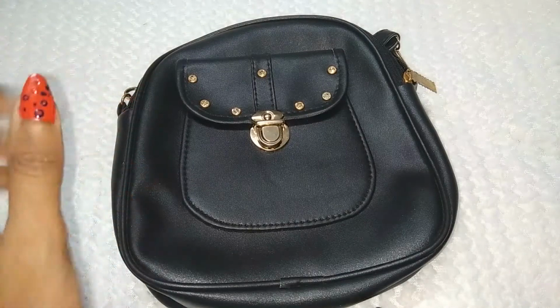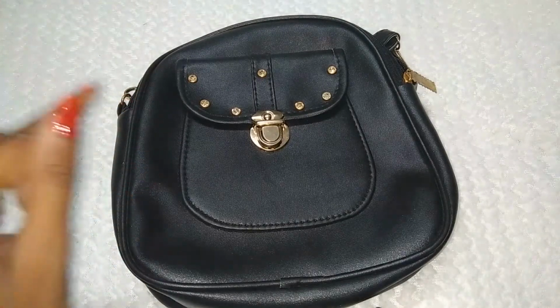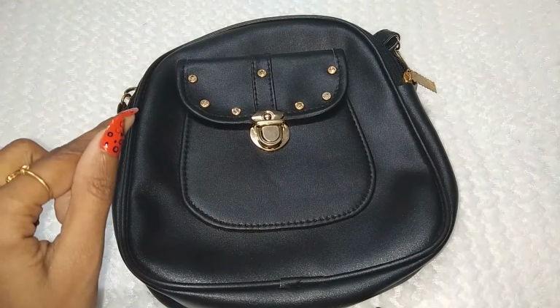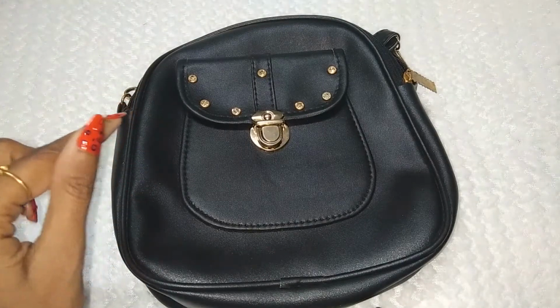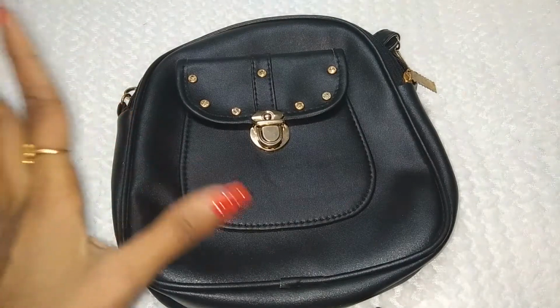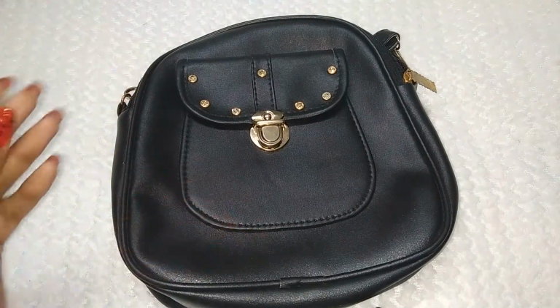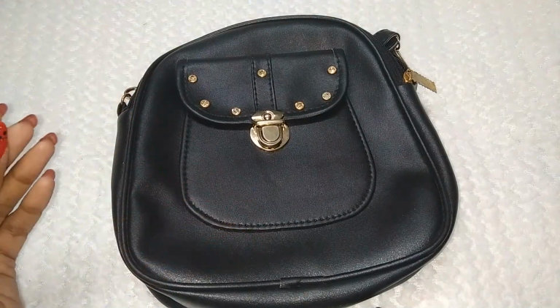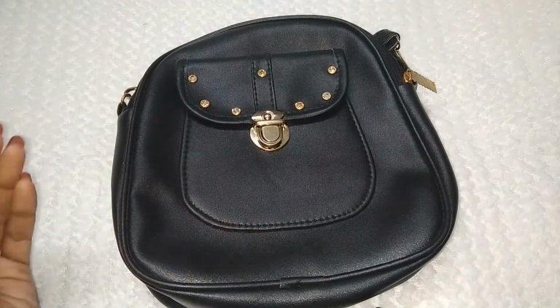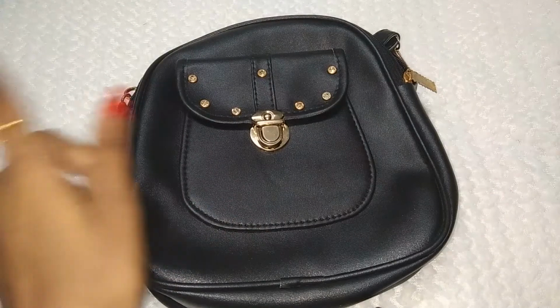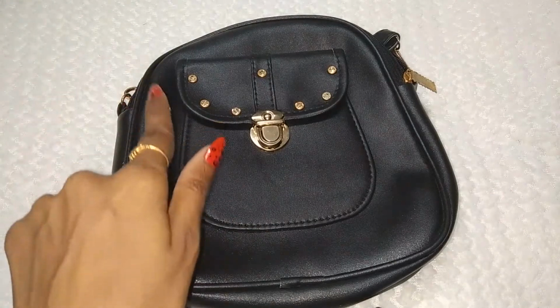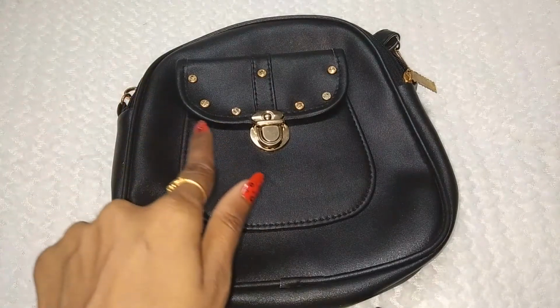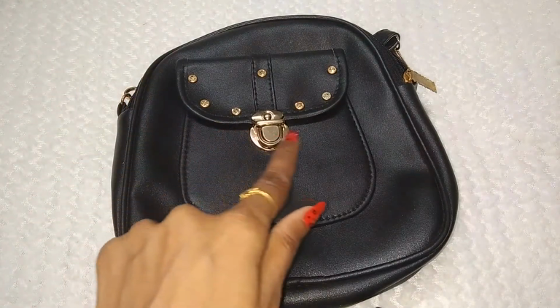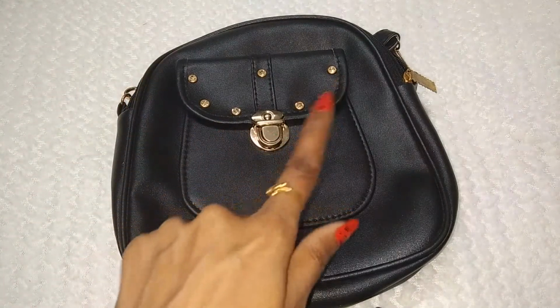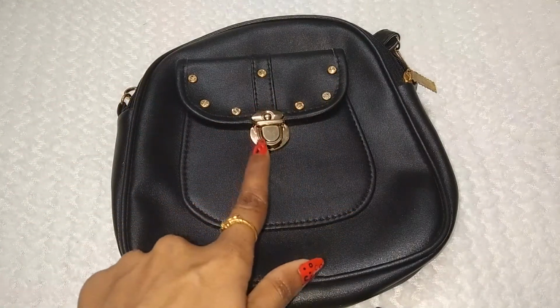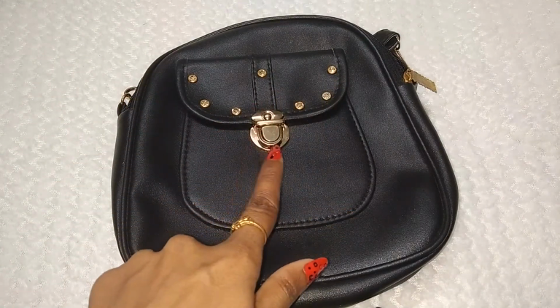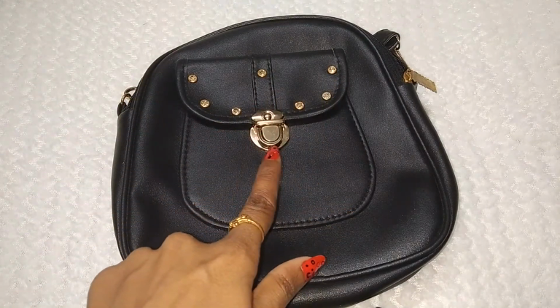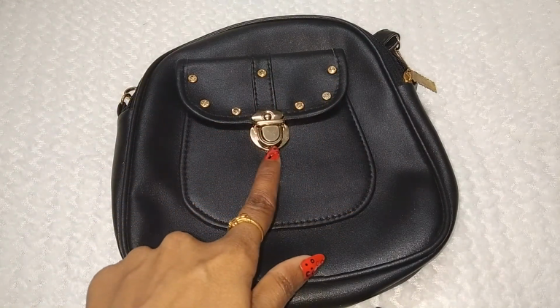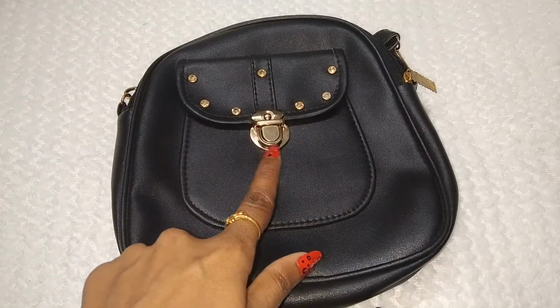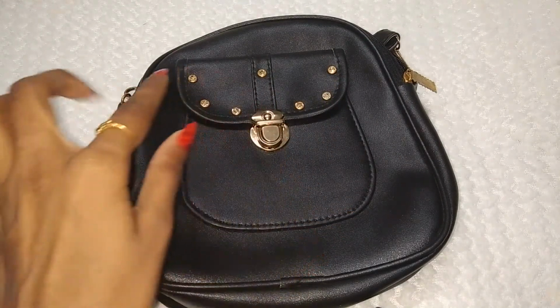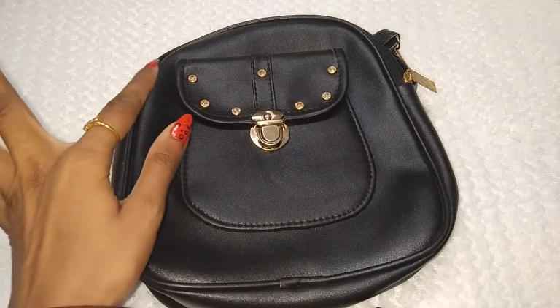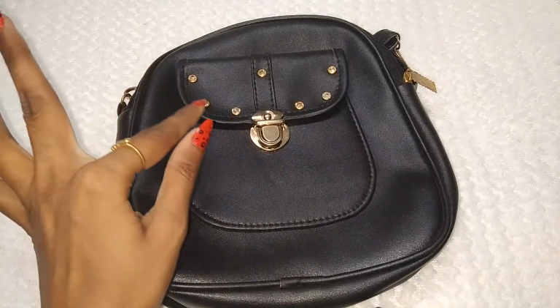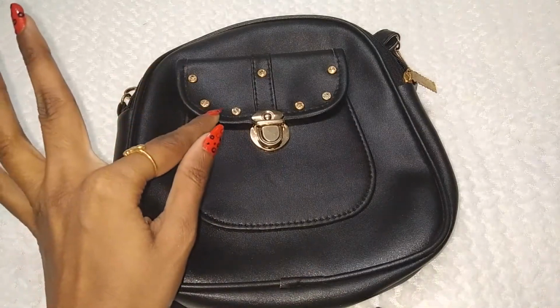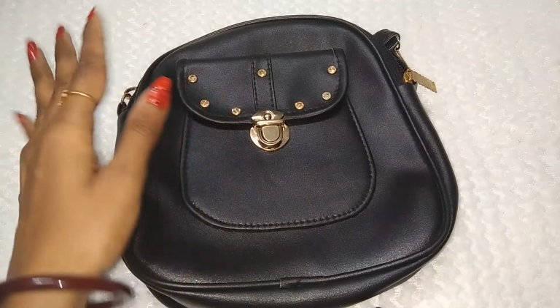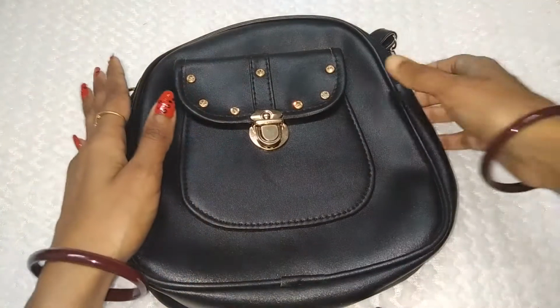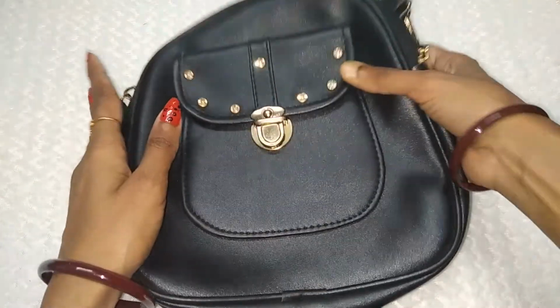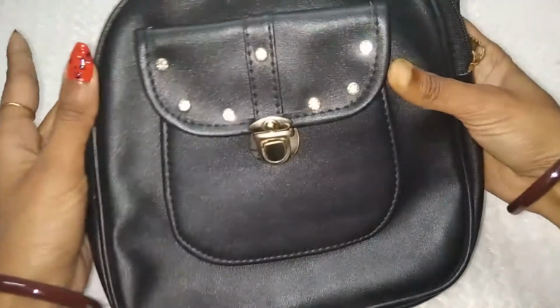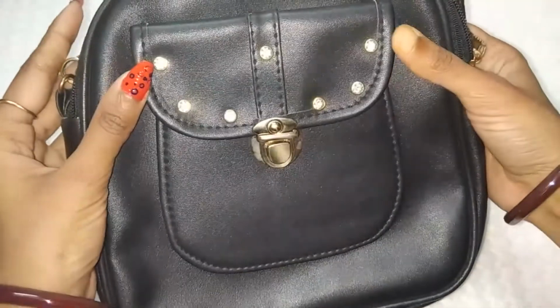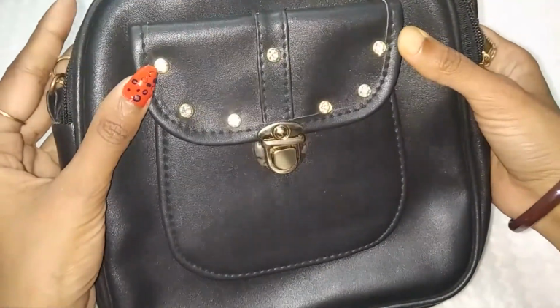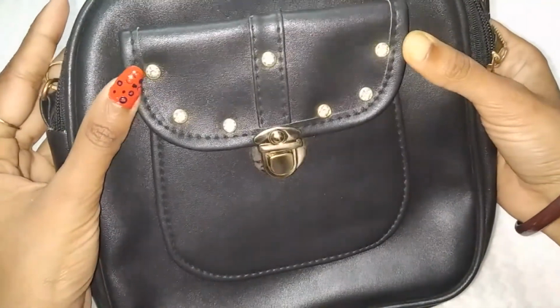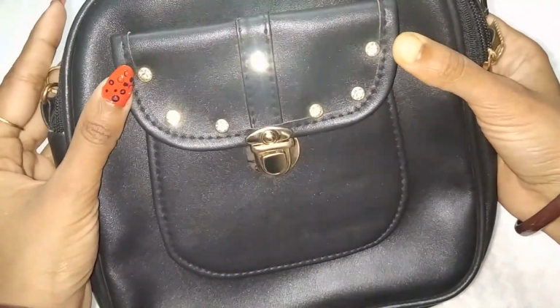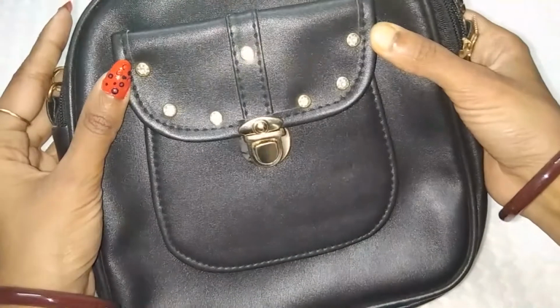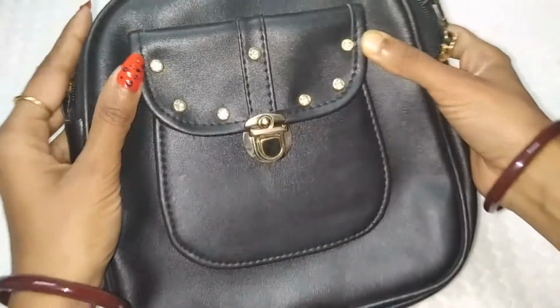Look at this sling bag in detail. It is a blackened color and full of details. You will see a golden color — it is full of beads, golden color beads. You can see it is sparkled.